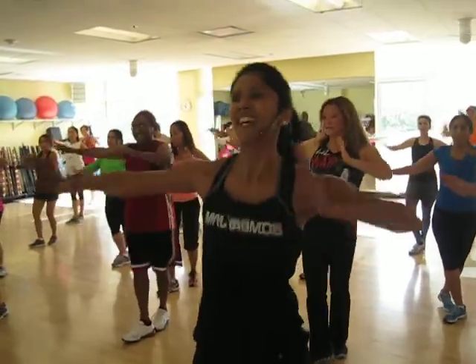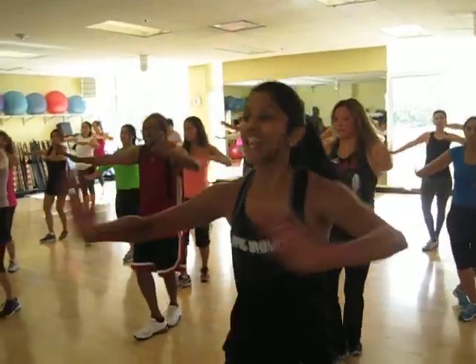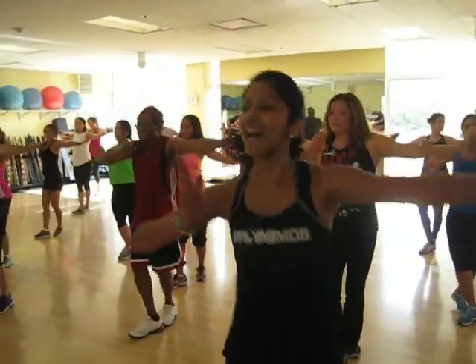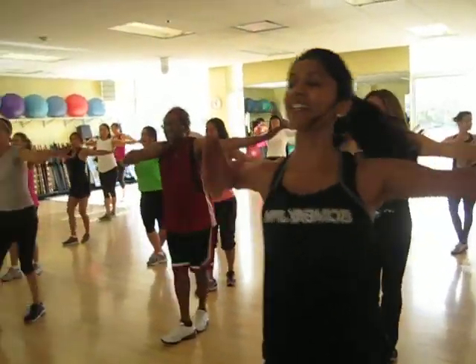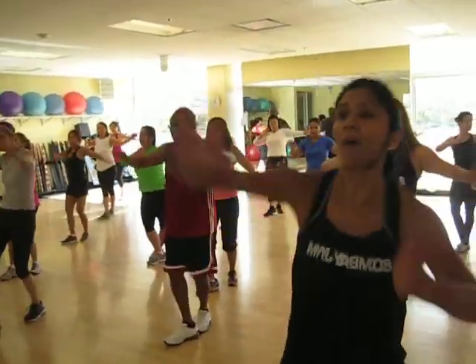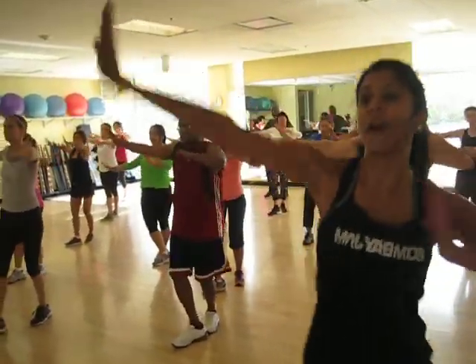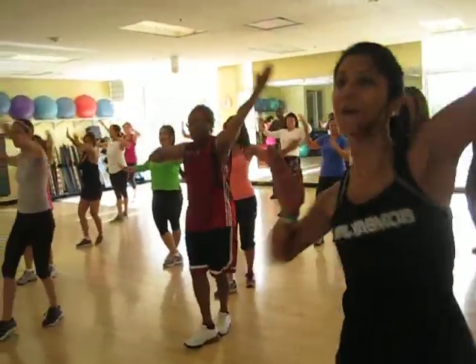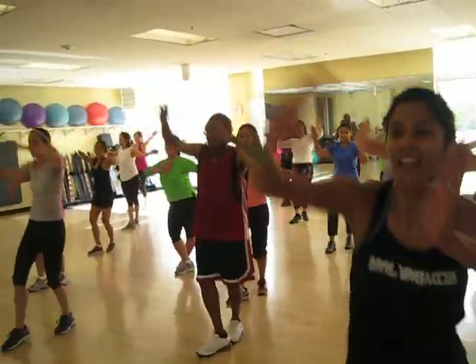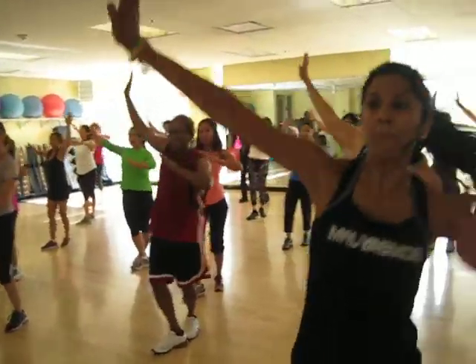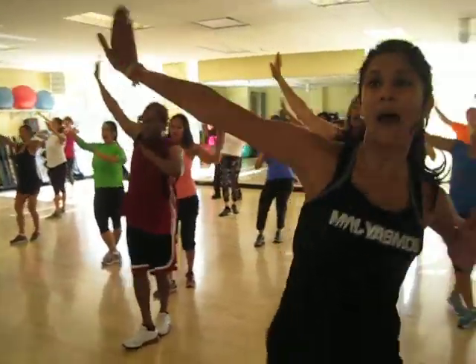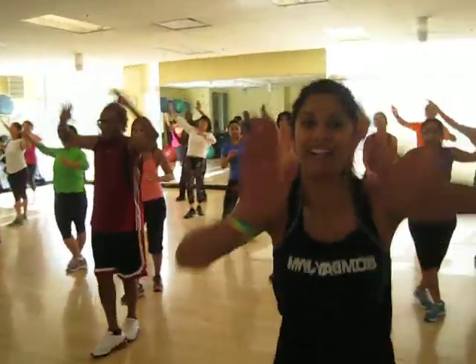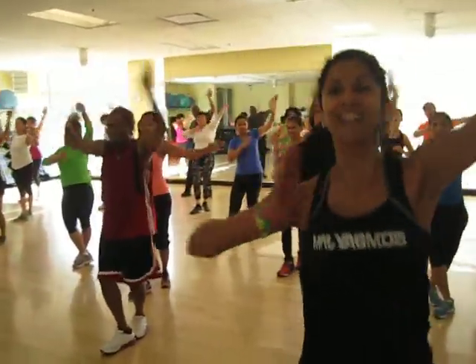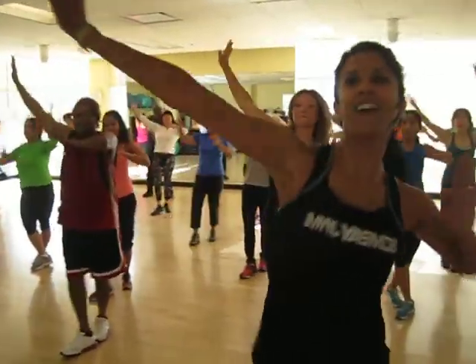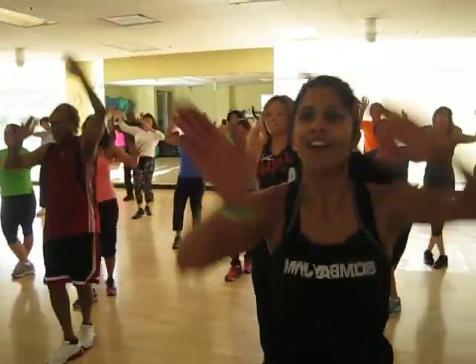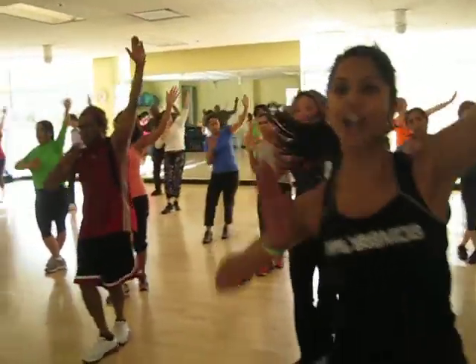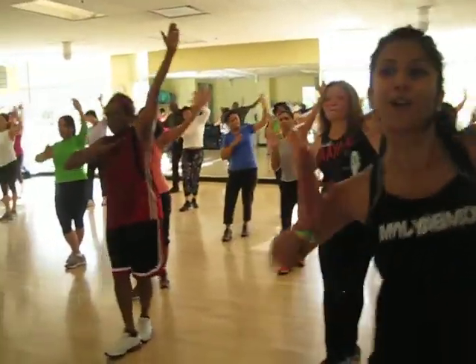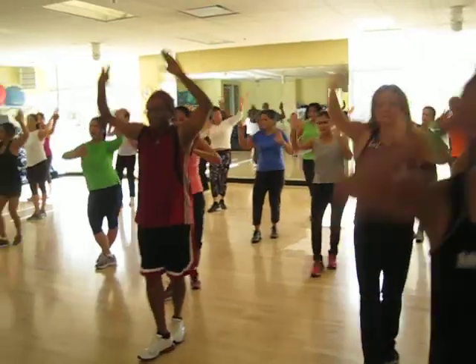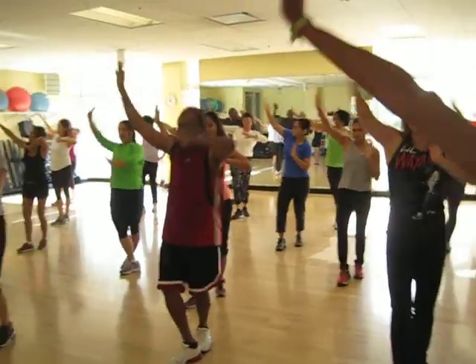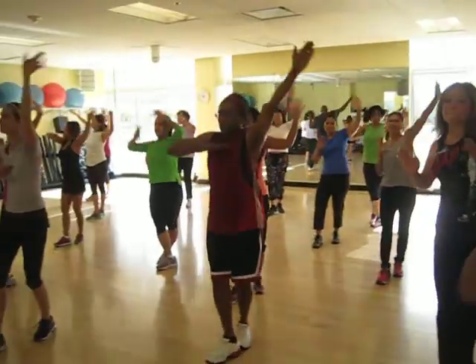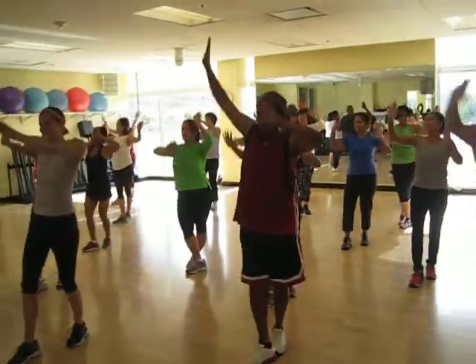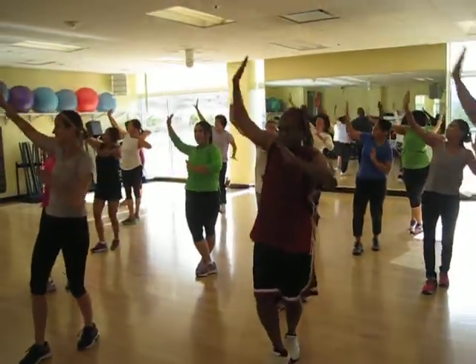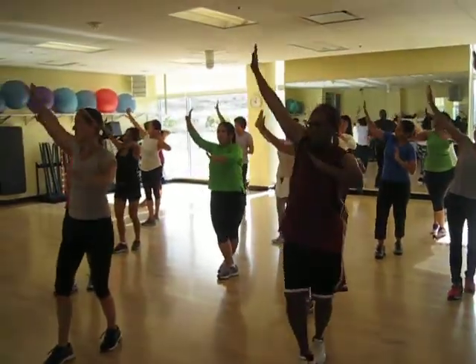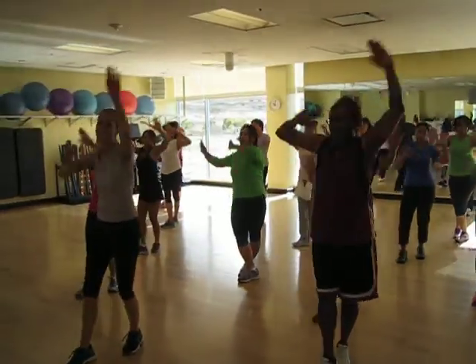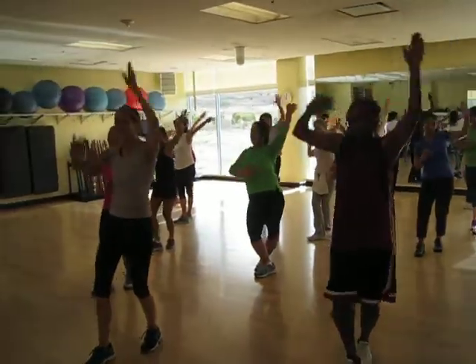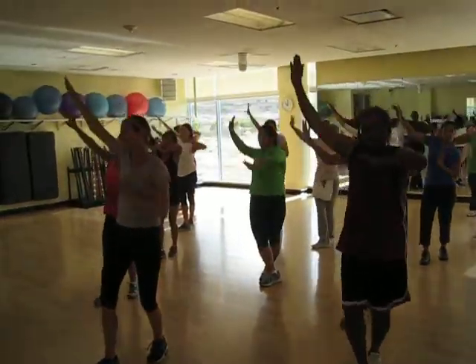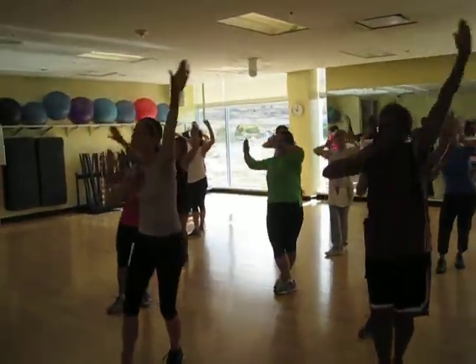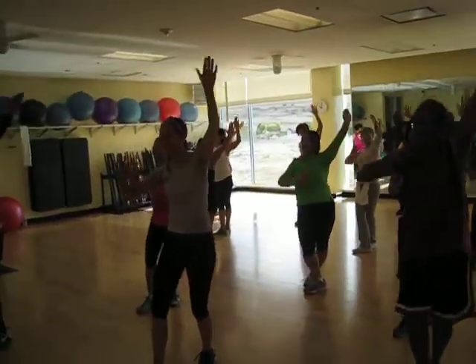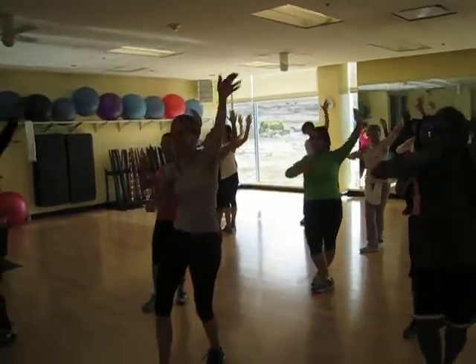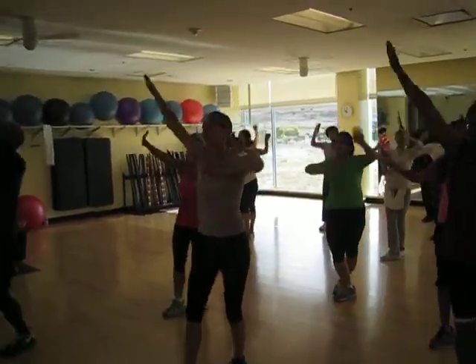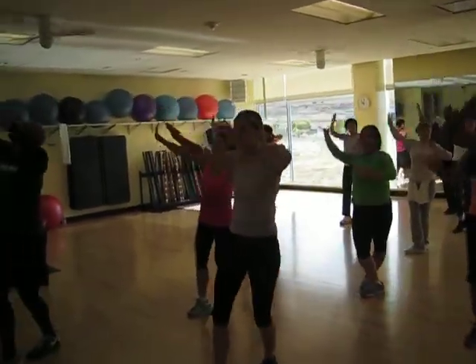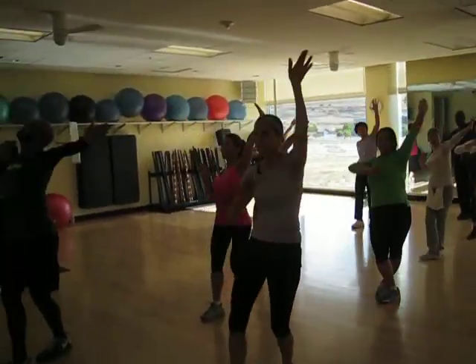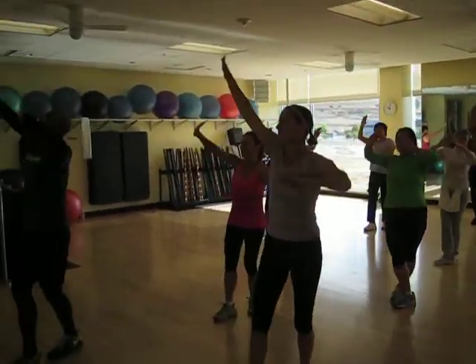Take it out now, pull back. Go, go, flex your hands, pull your fingertips towards your shoulders.